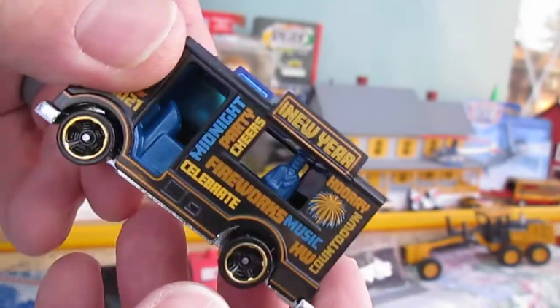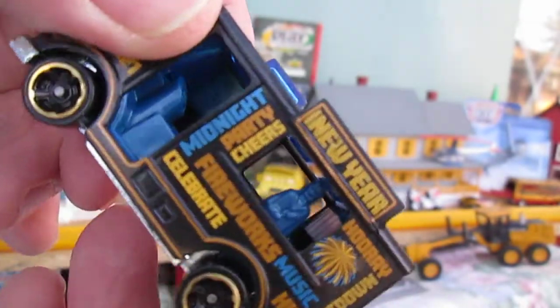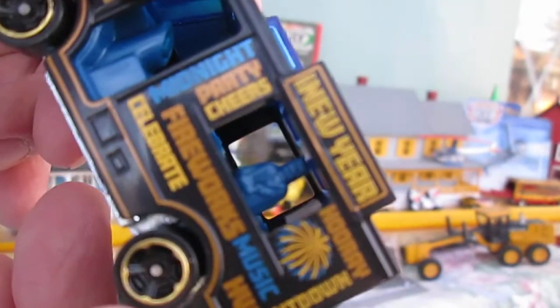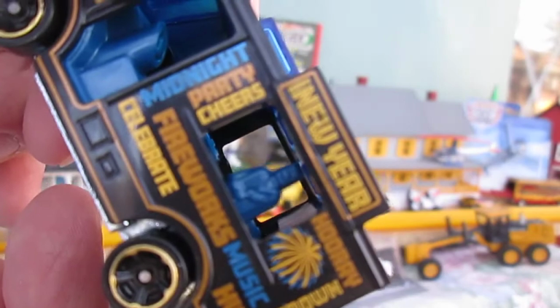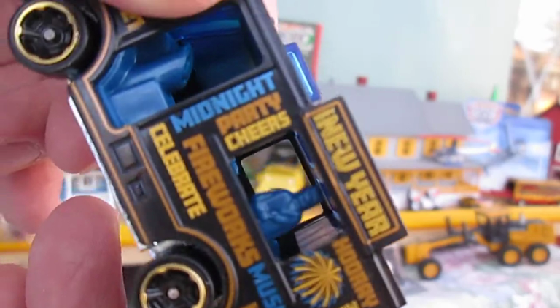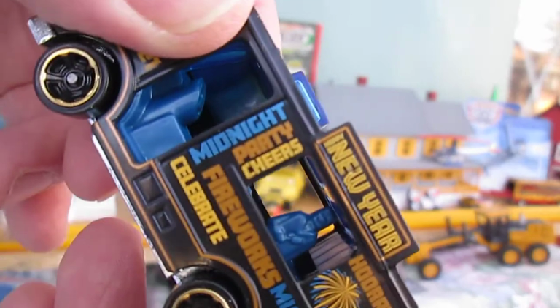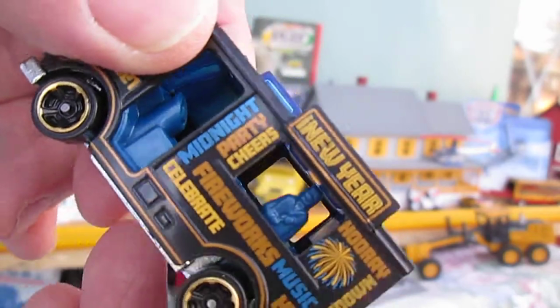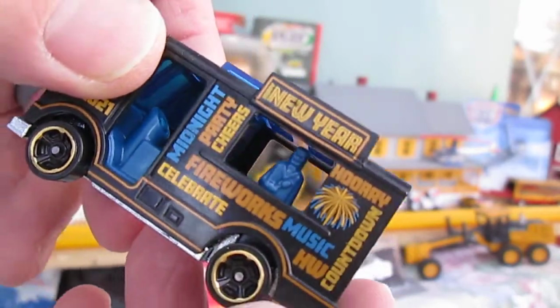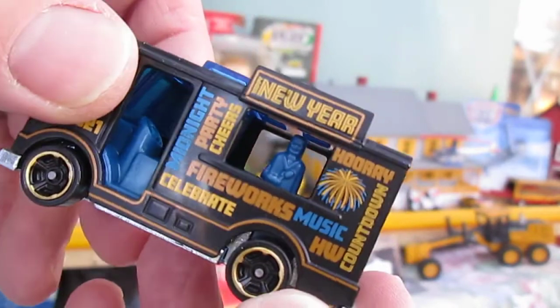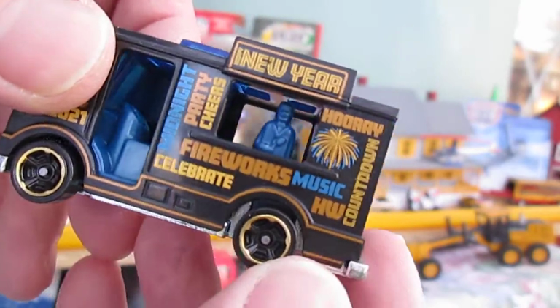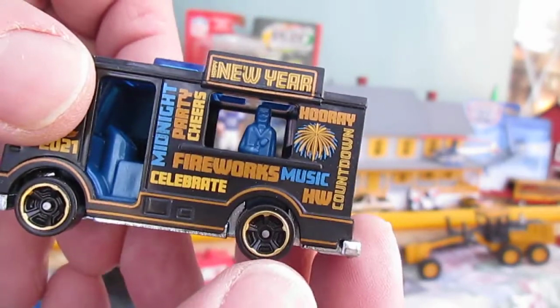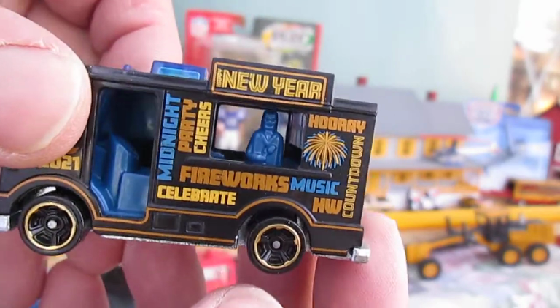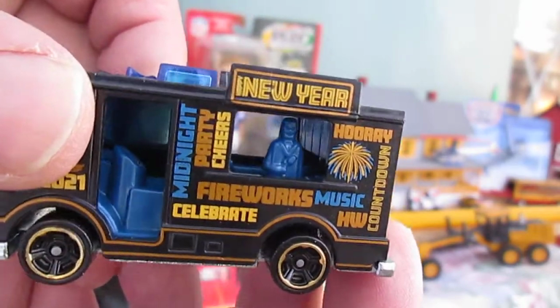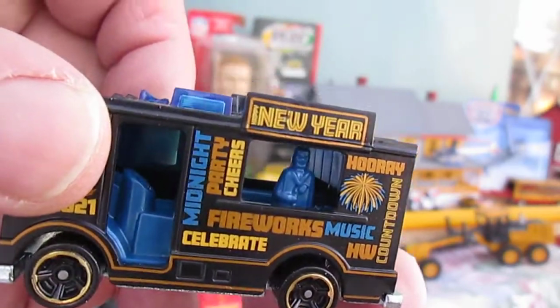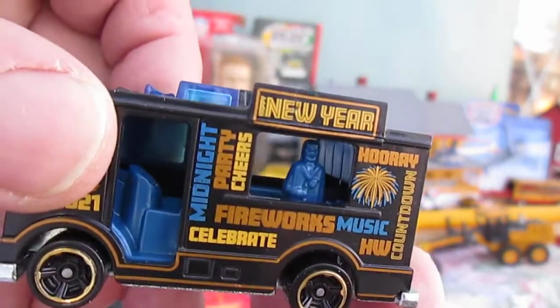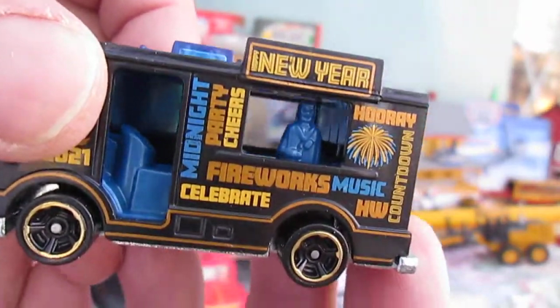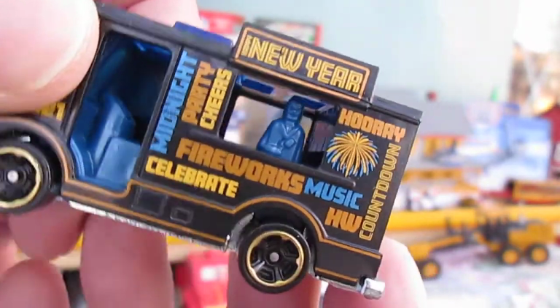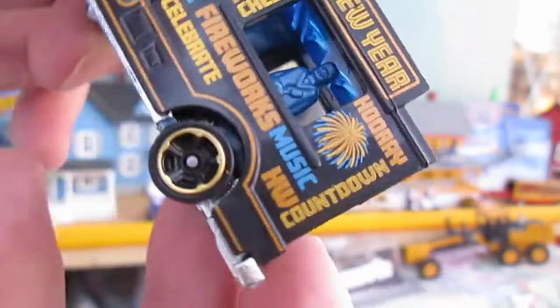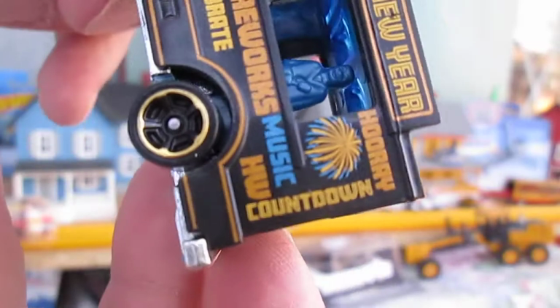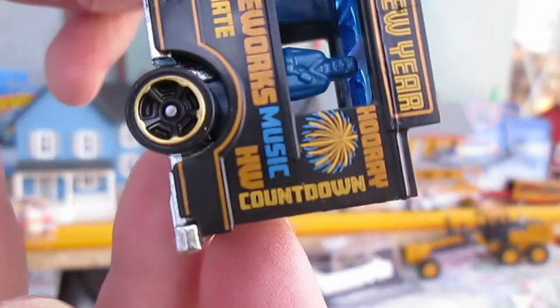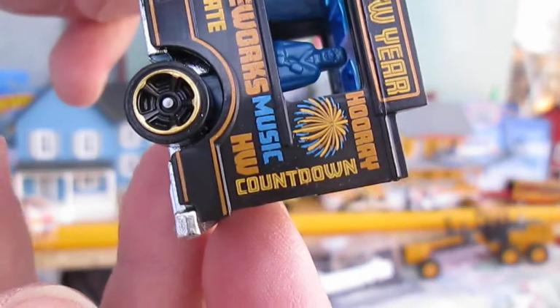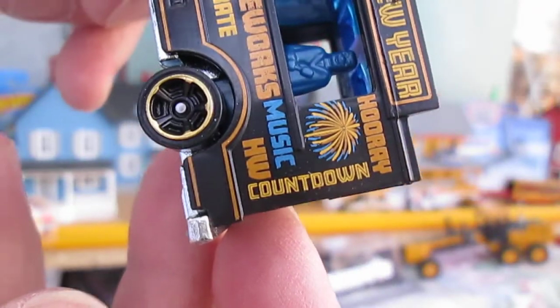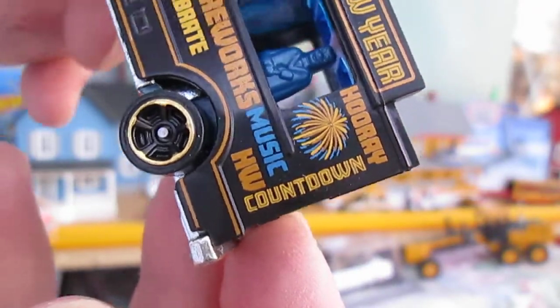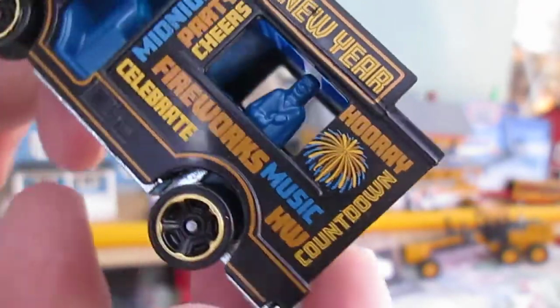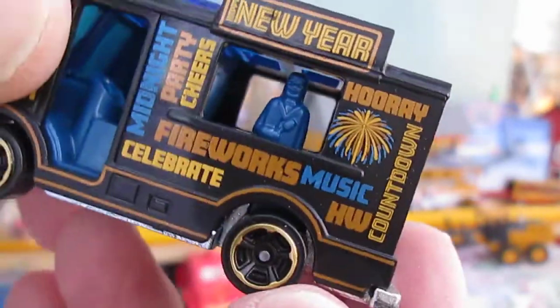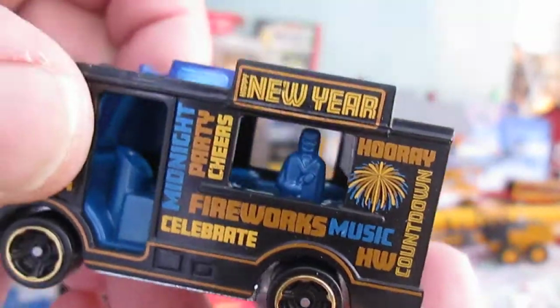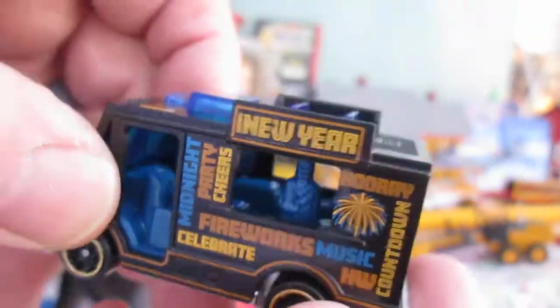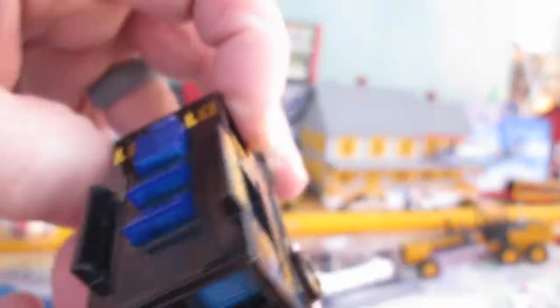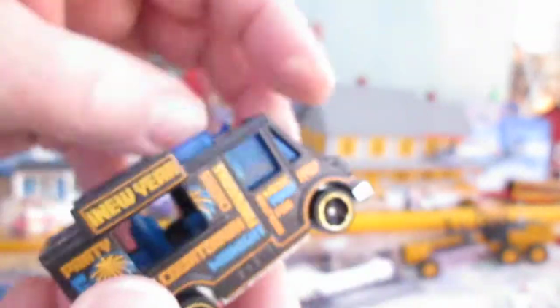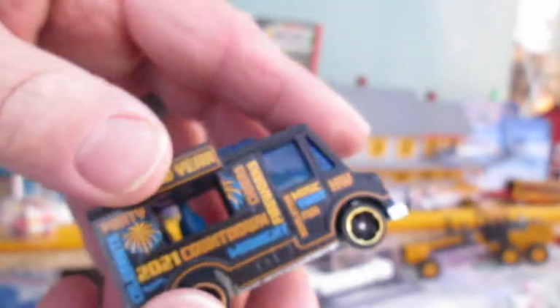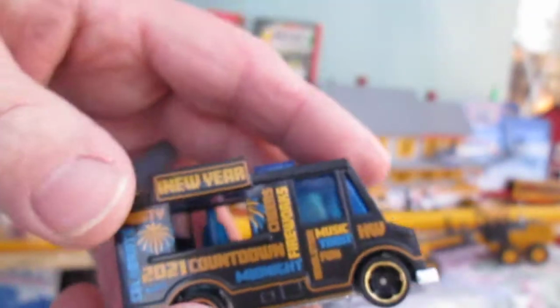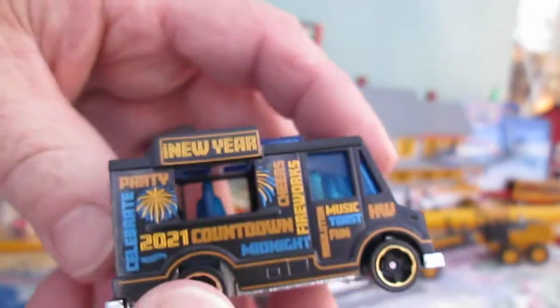There's a lot written on this car: midnight, party, cheers, fireworks, music, celebrate, Hot Wheels, hooray, countdown, New Year. There's a lot written on this.